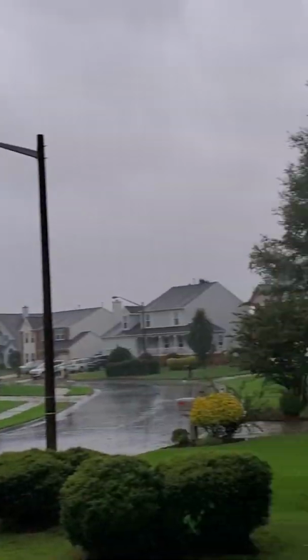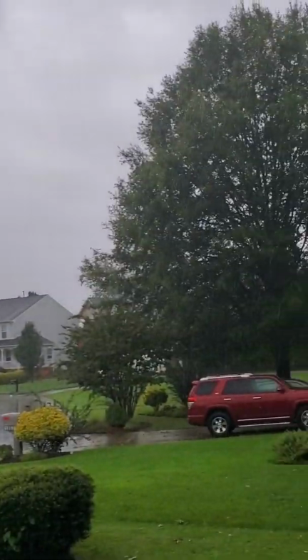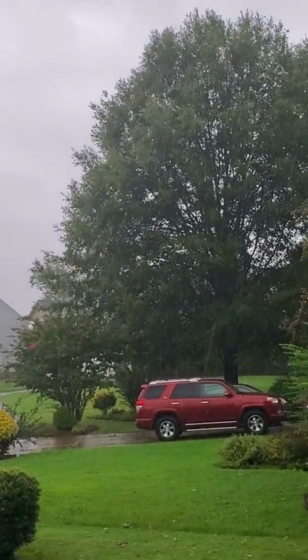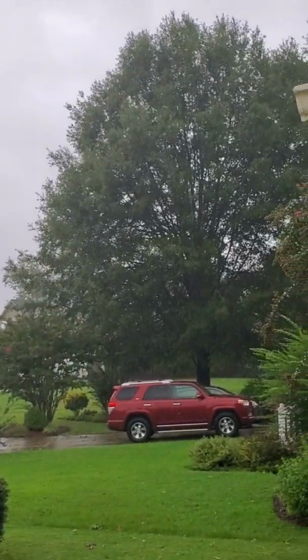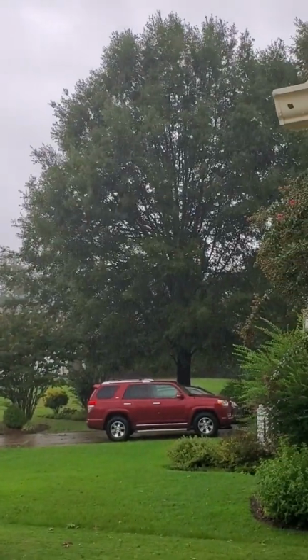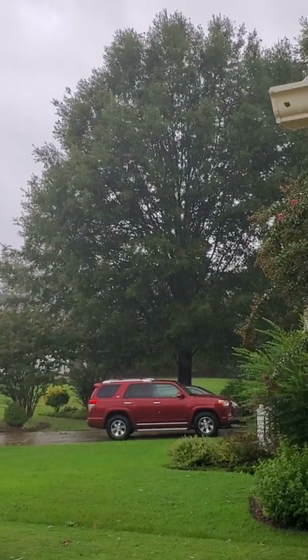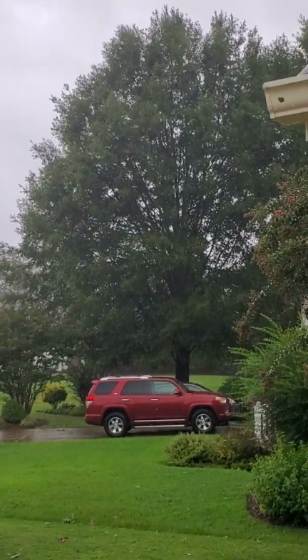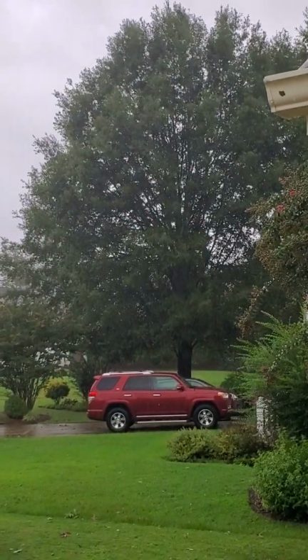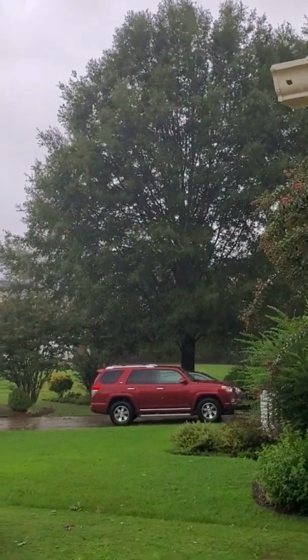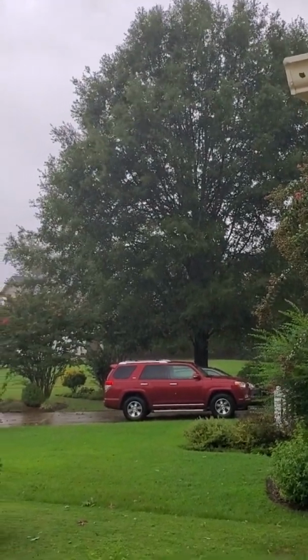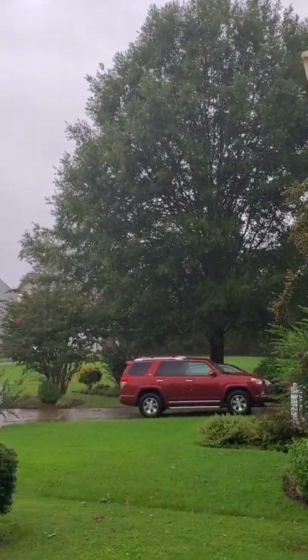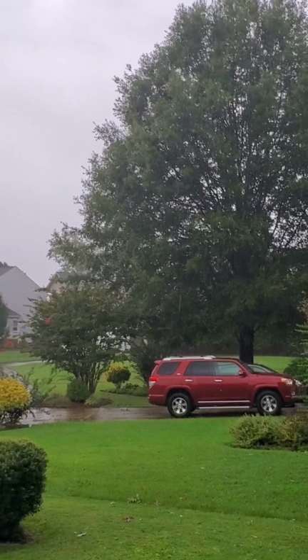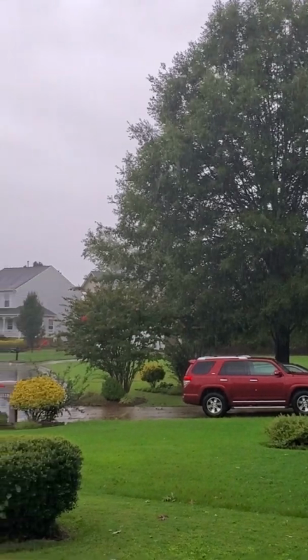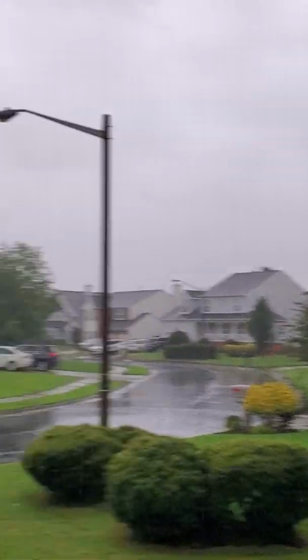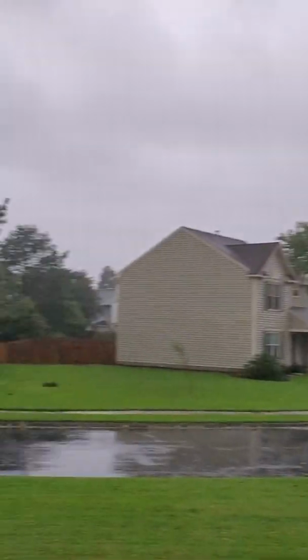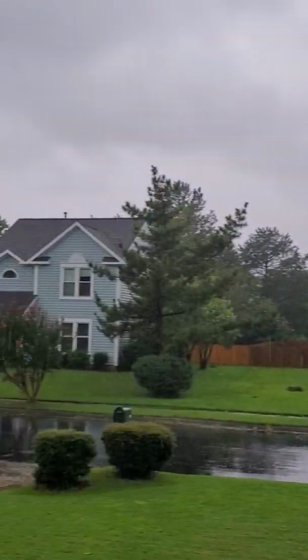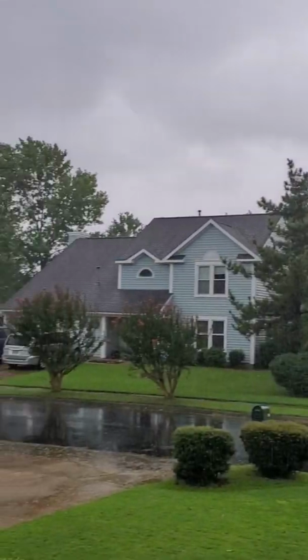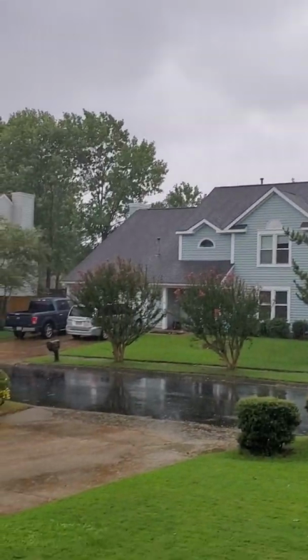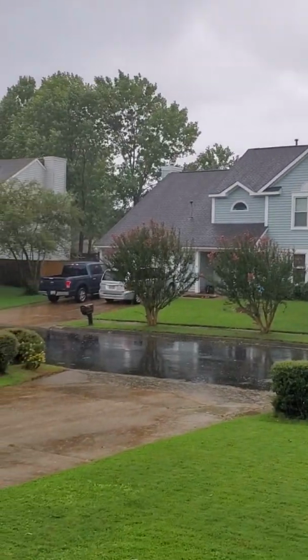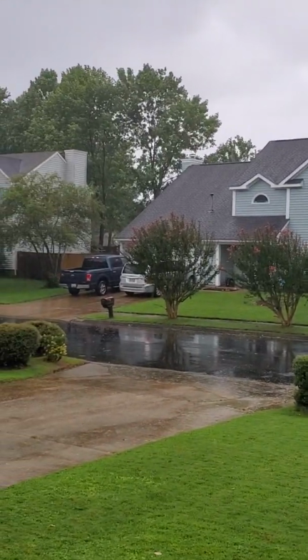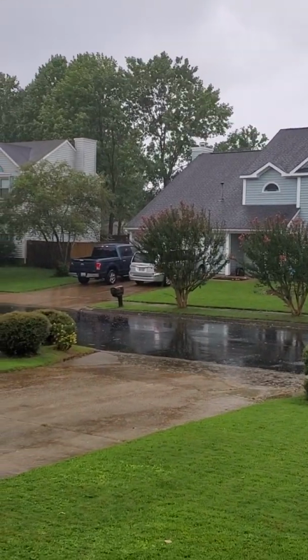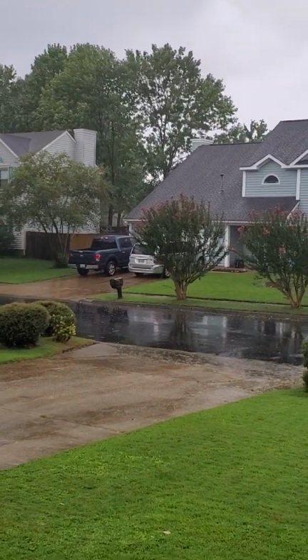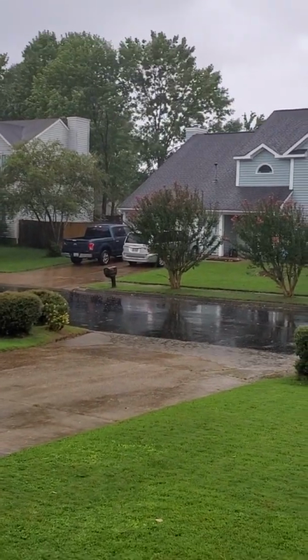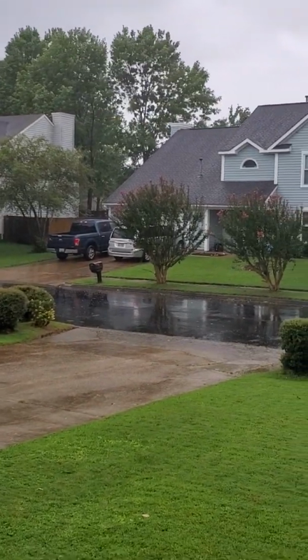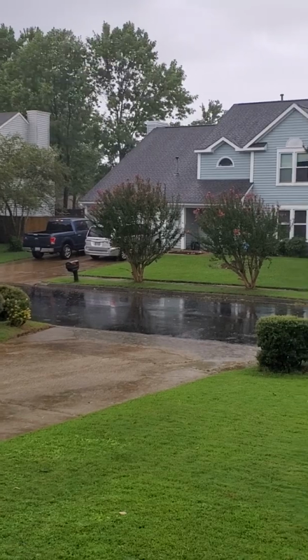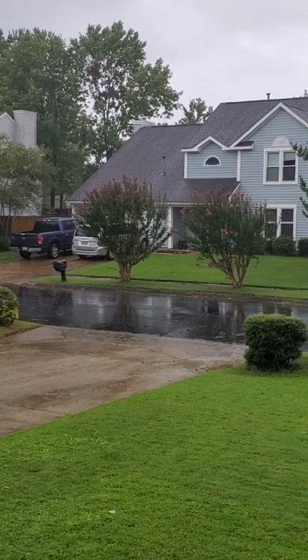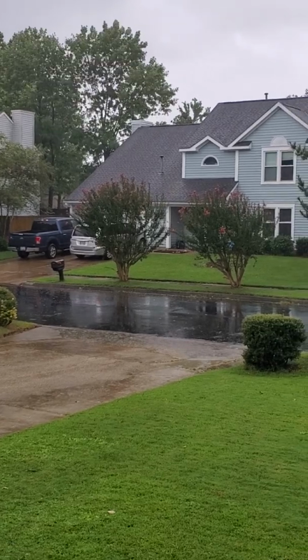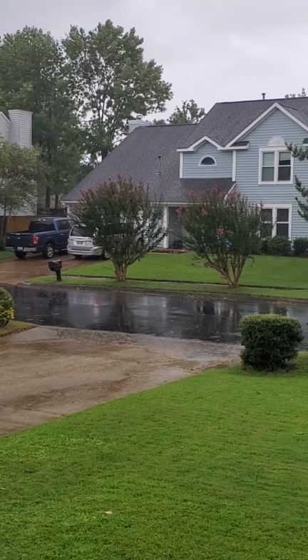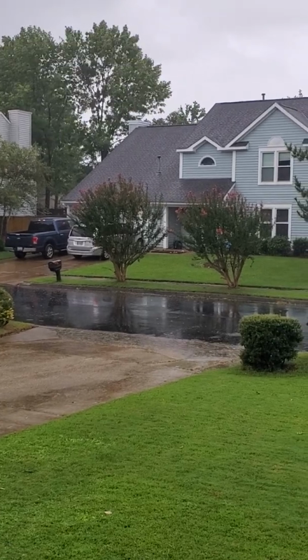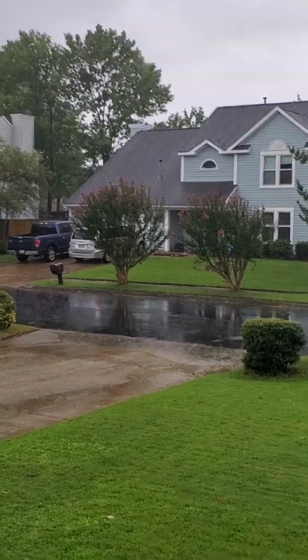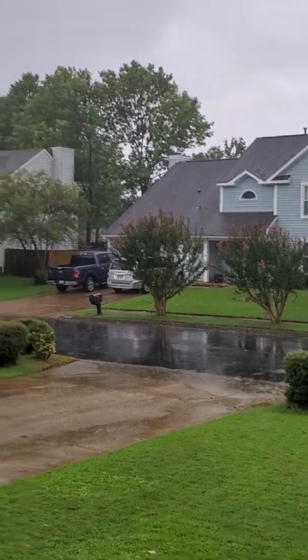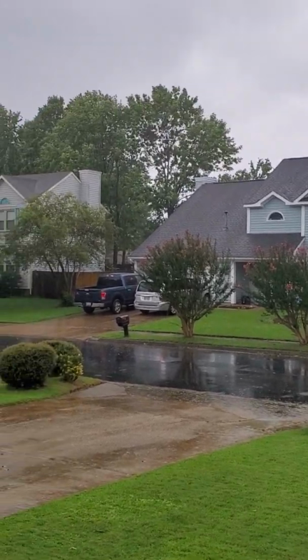The winds will continually pick up throughout the morning as Dorian moves just east of the coast and then out to sea. We do expect the winds to shift to the north and then north-northwest over time. We're definitely feeling the effects of Dorian today on Friday, September 6th, 2019. I'll be back in a bit with another video.